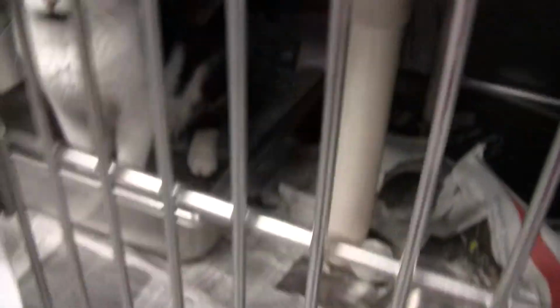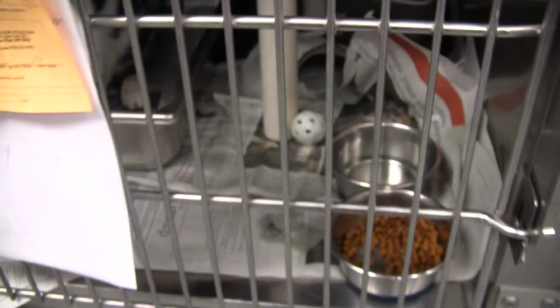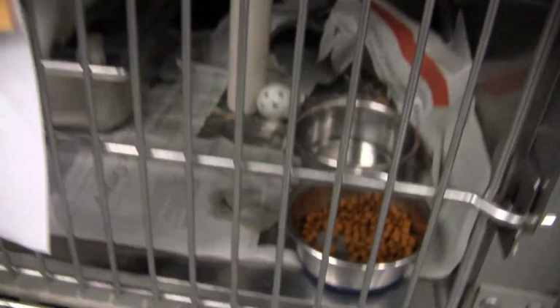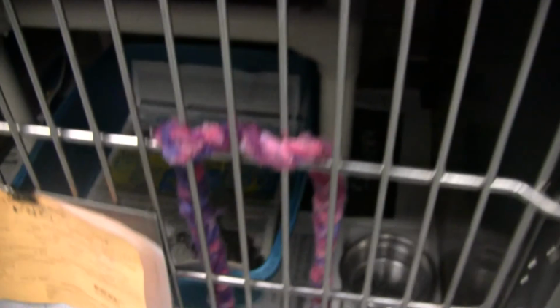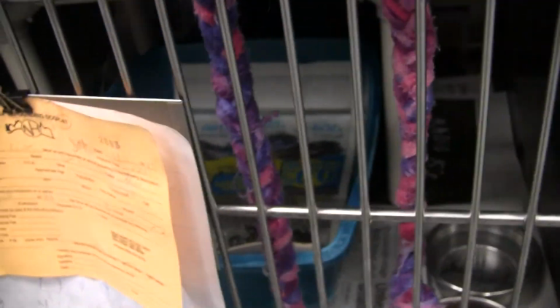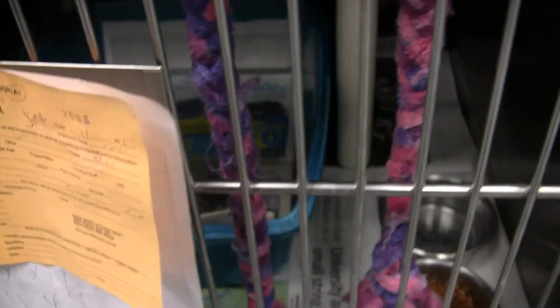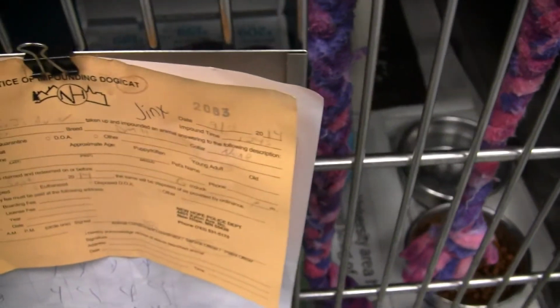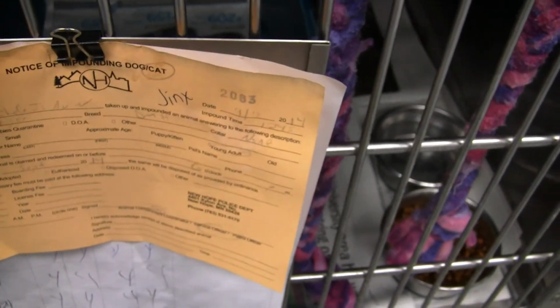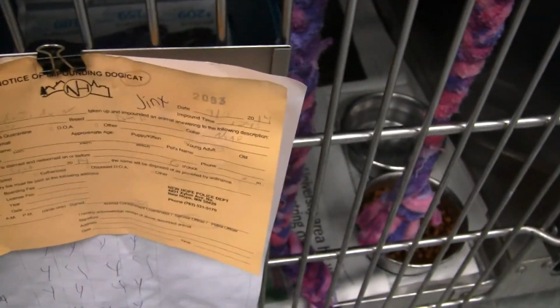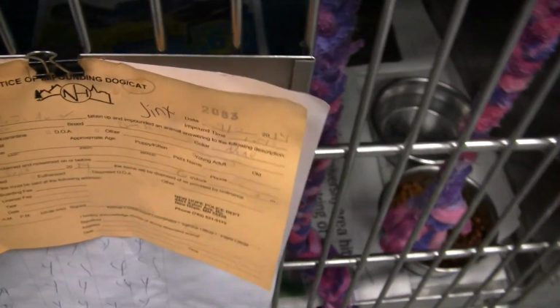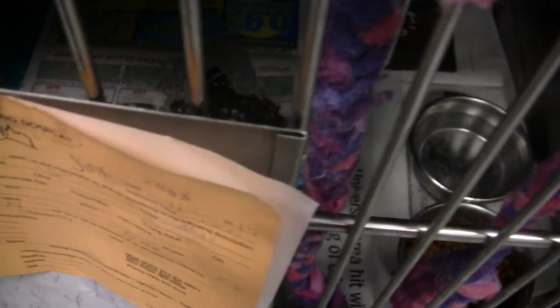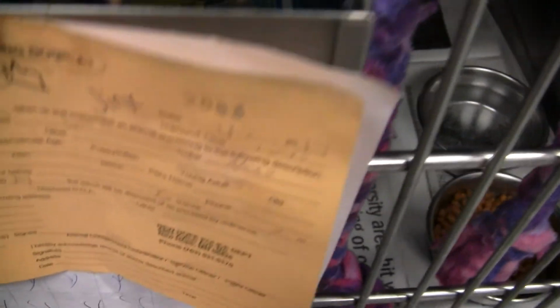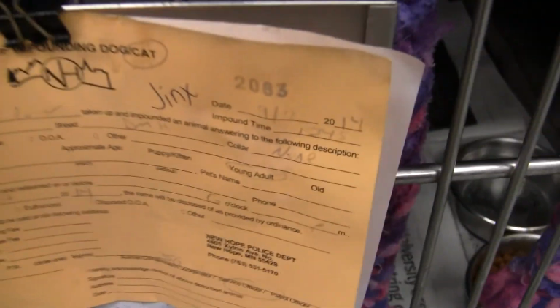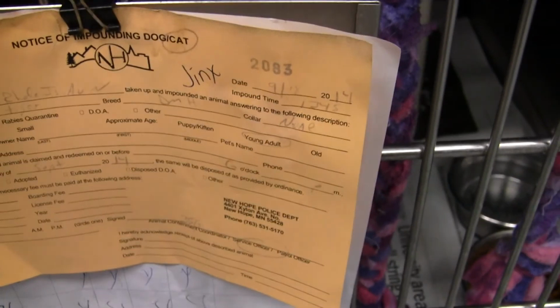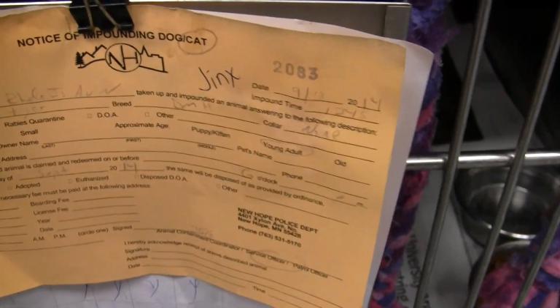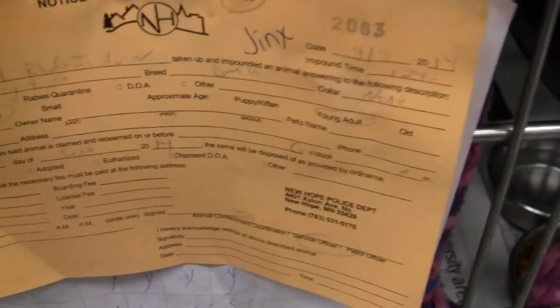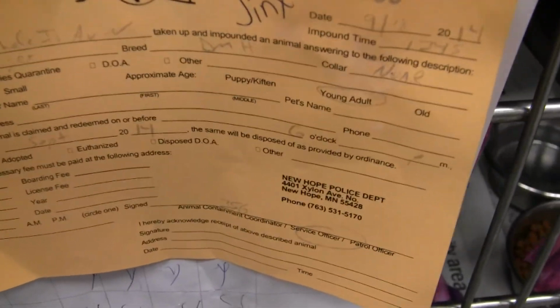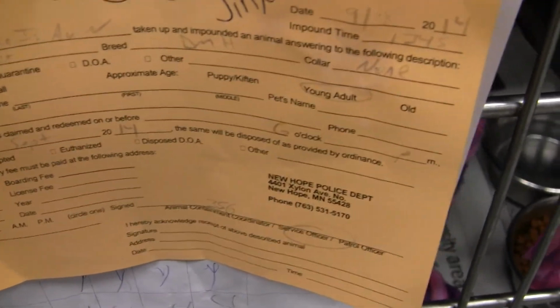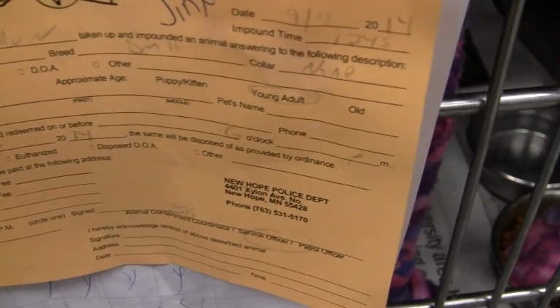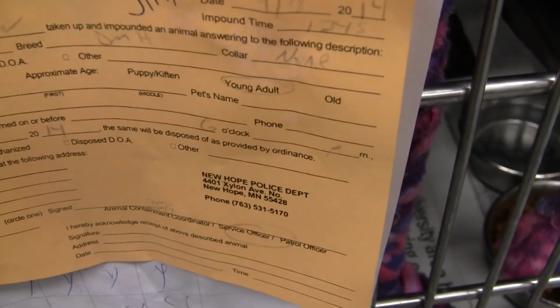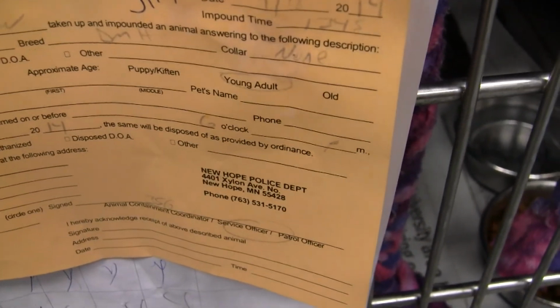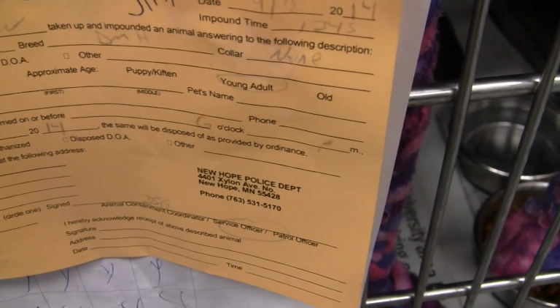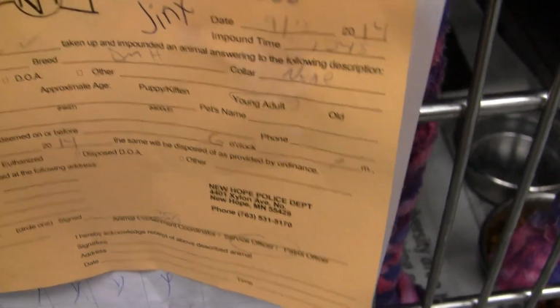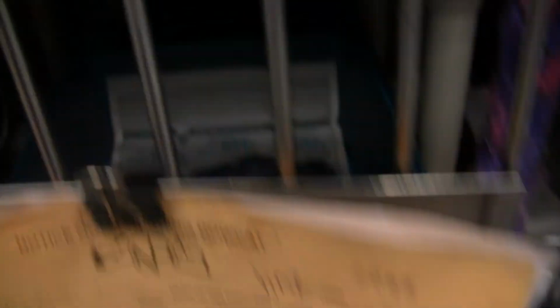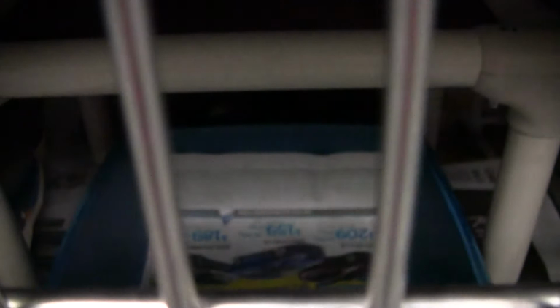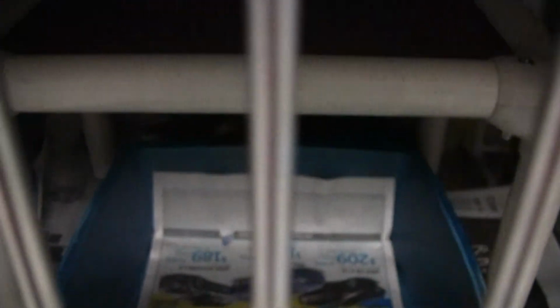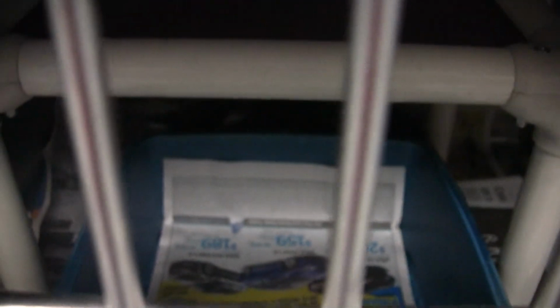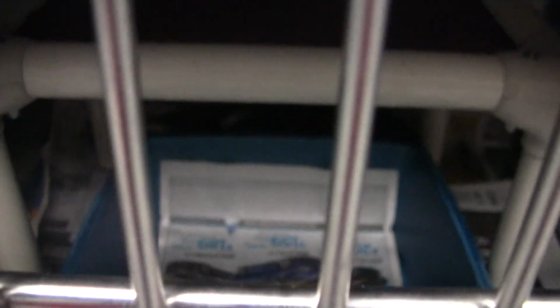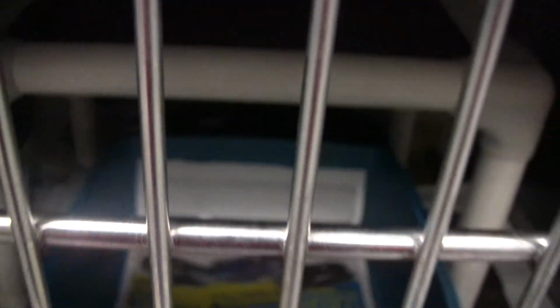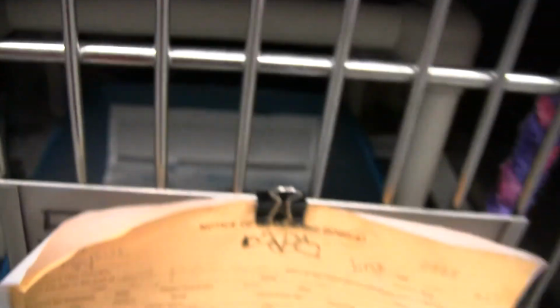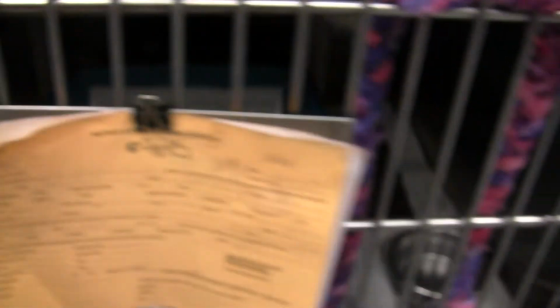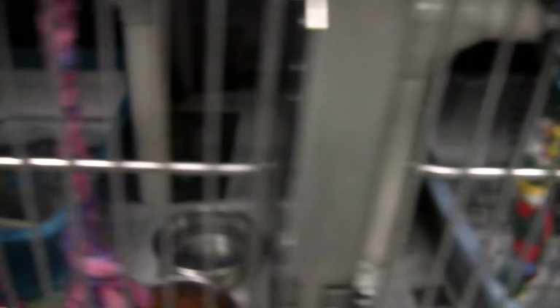And then we have Jinx. Unfortunately, Jinx had escaped from his kennel and they had to capture him, so he's had kind of a setback. He's hiding back behind the litter box today.